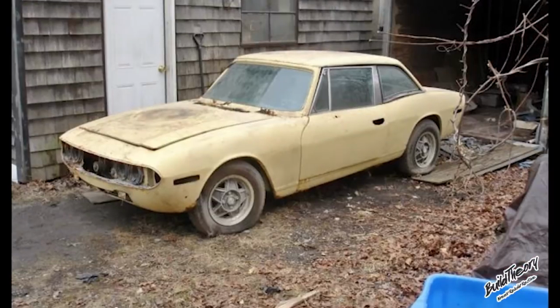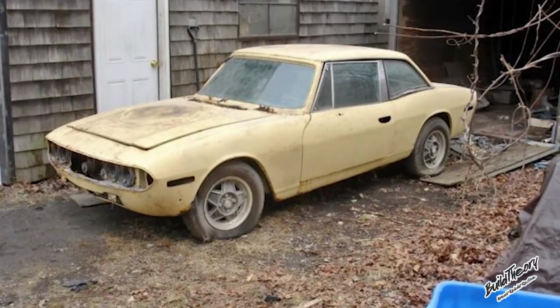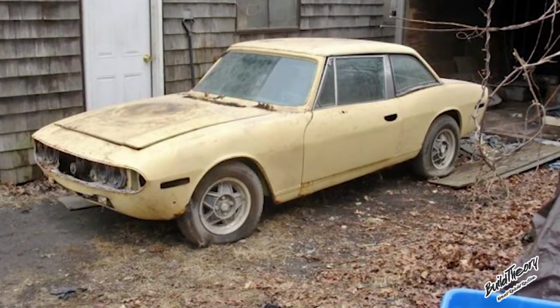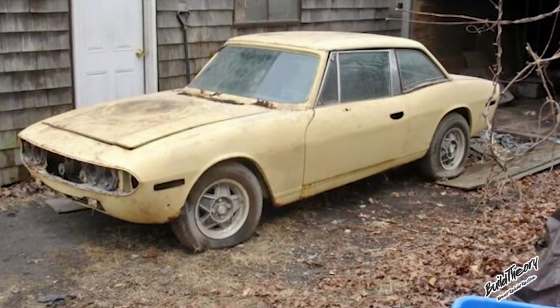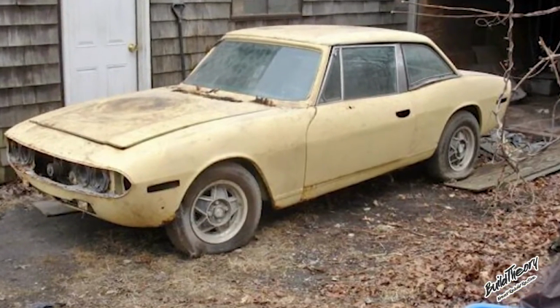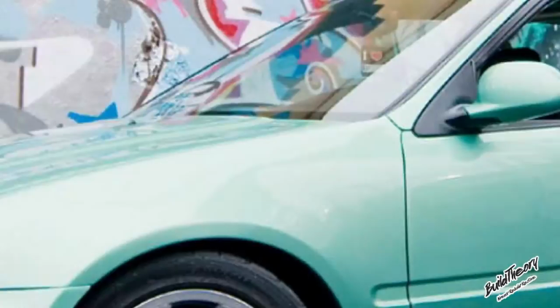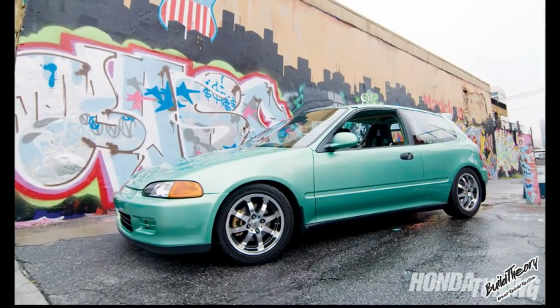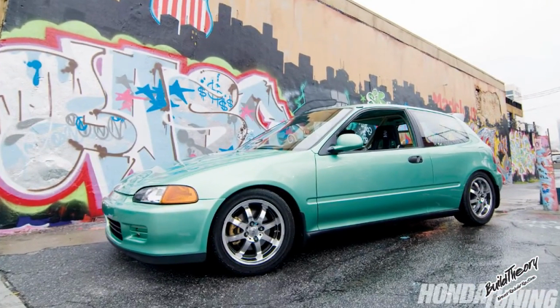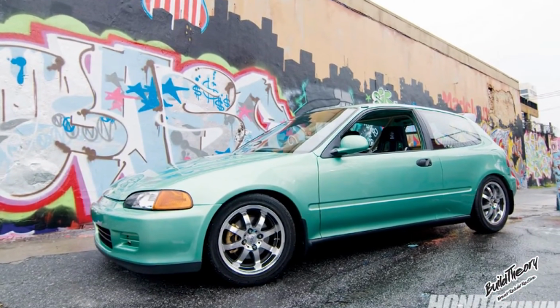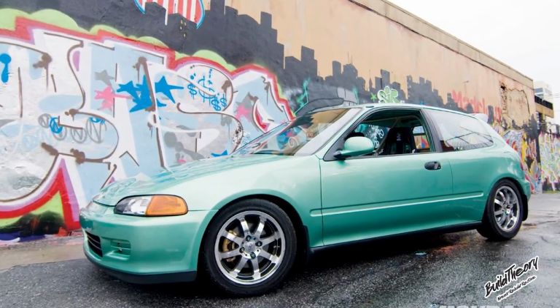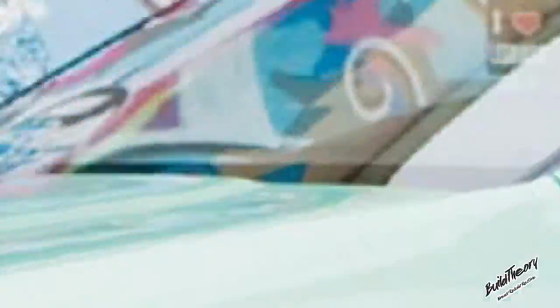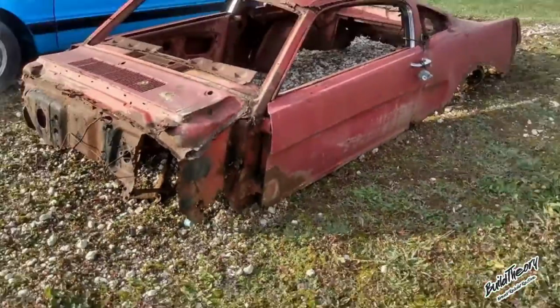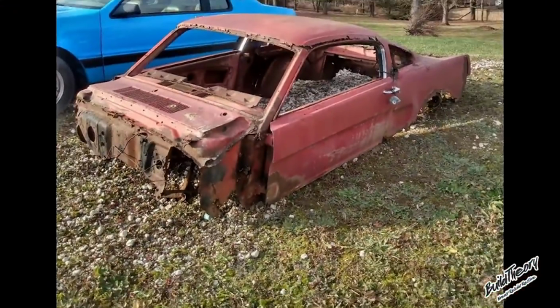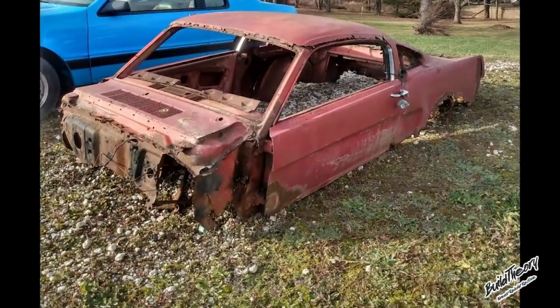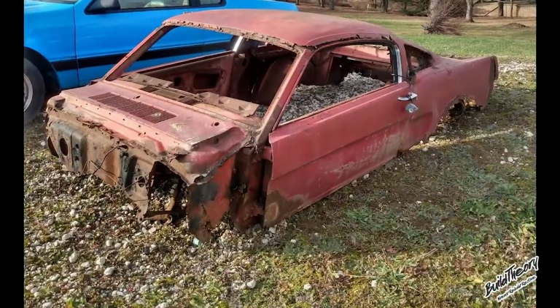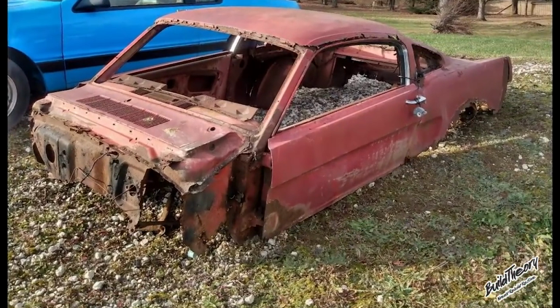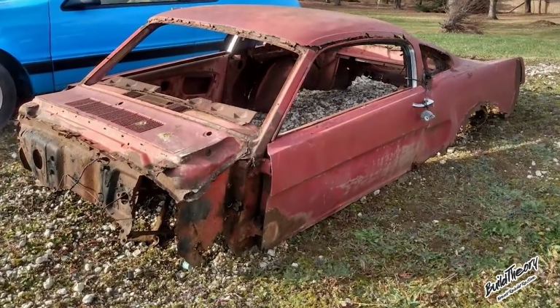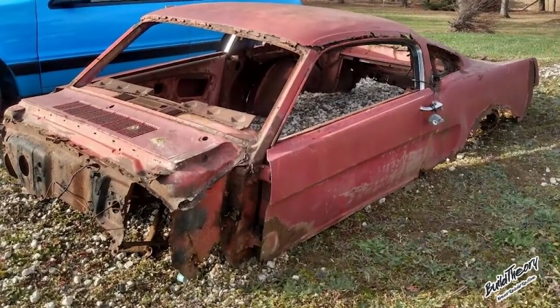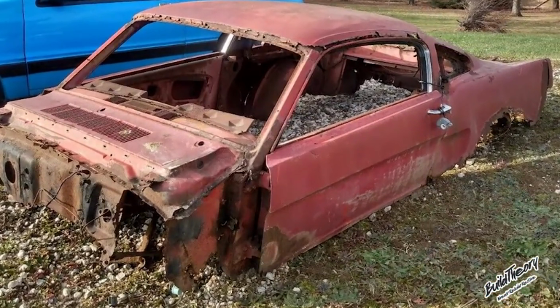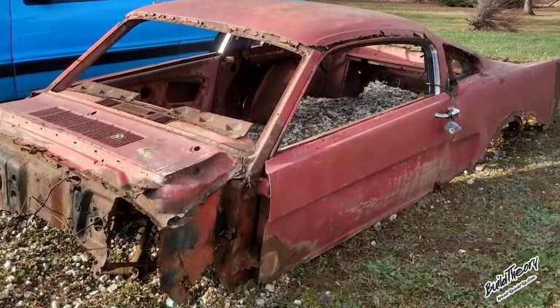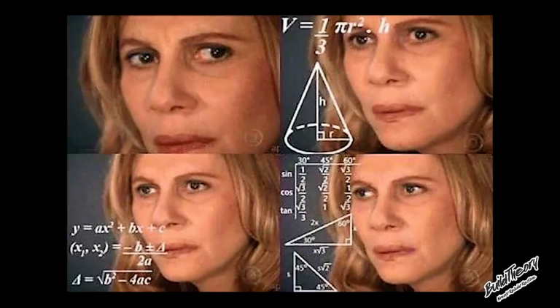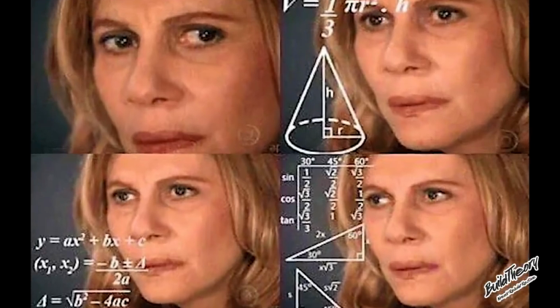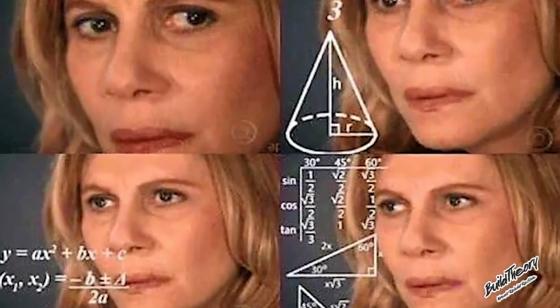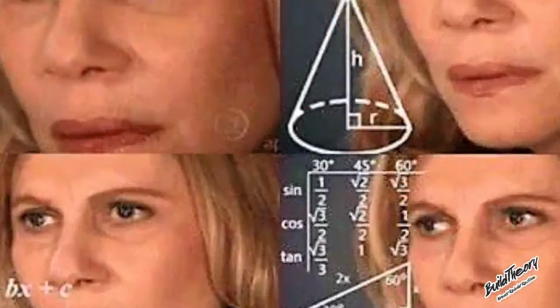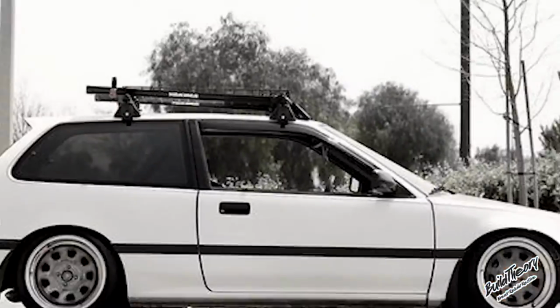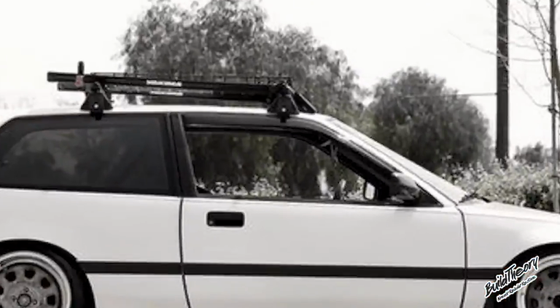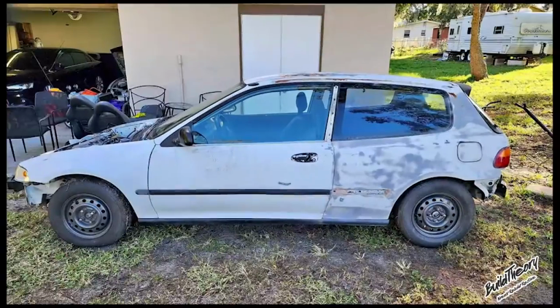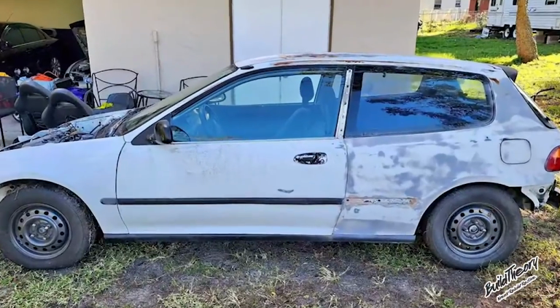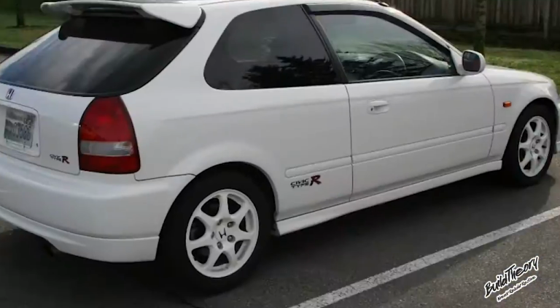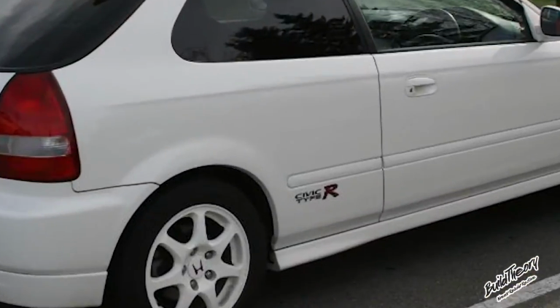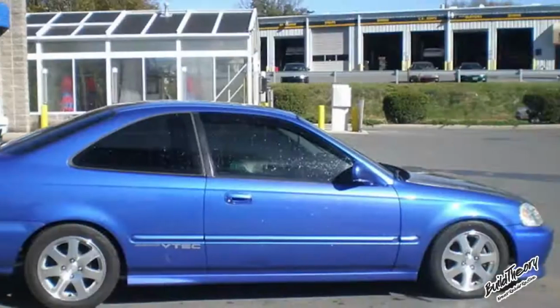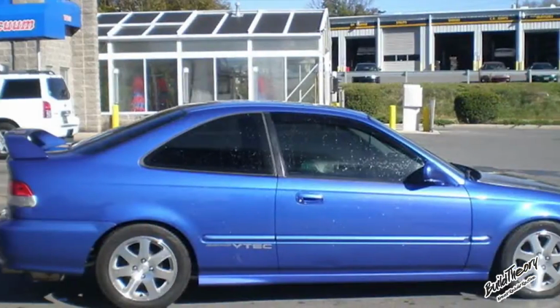Taking a boring car and with your own two hands, turning it into something you could be proud of. Too often, project cars never happen or never get finished due to the complexity and cost. Here are a couple of my favorite Honda Civics to turn into project cars.